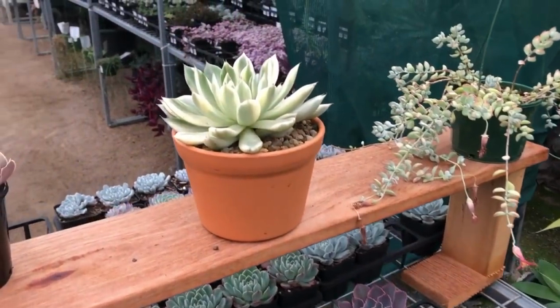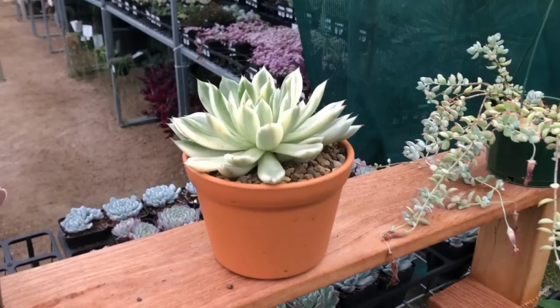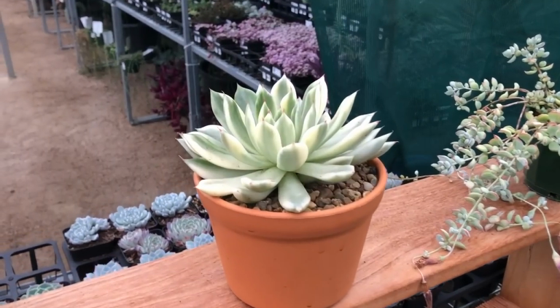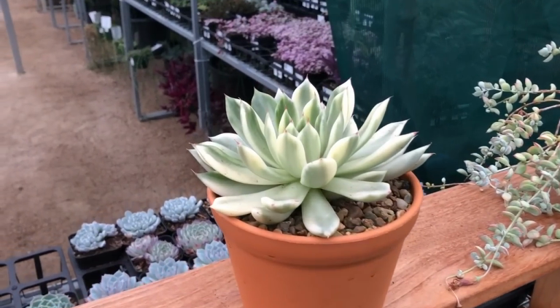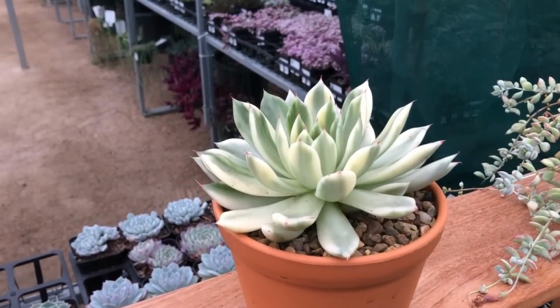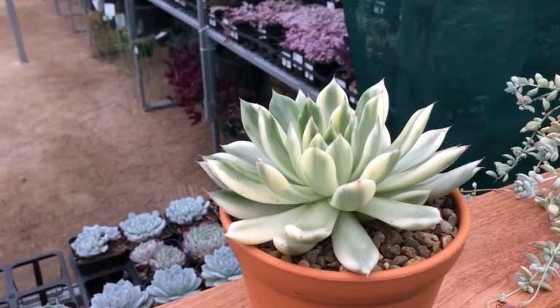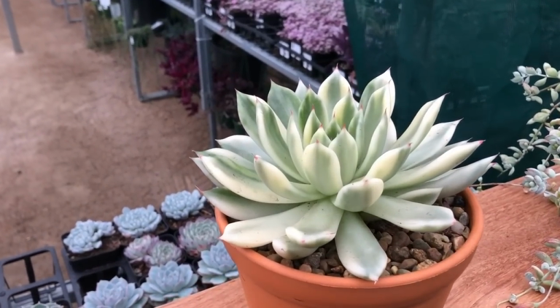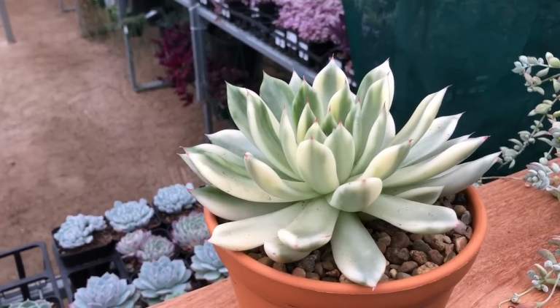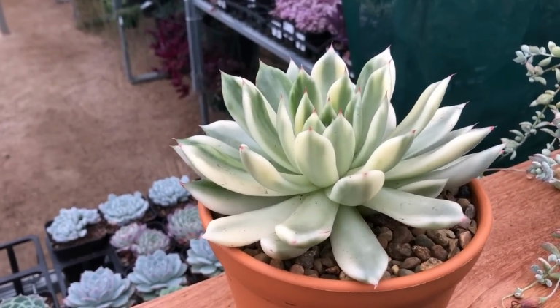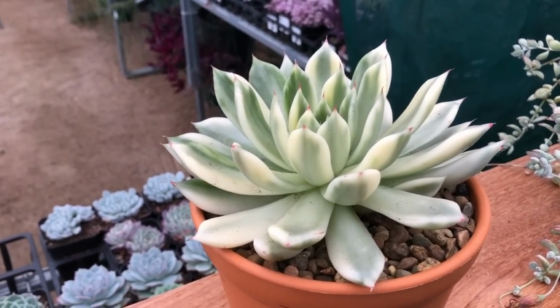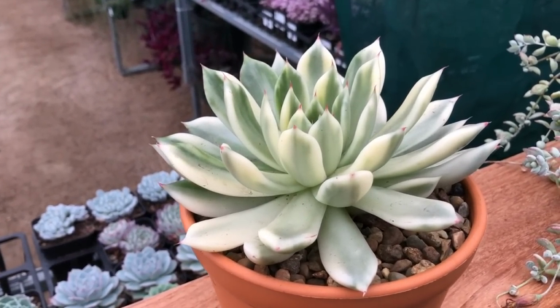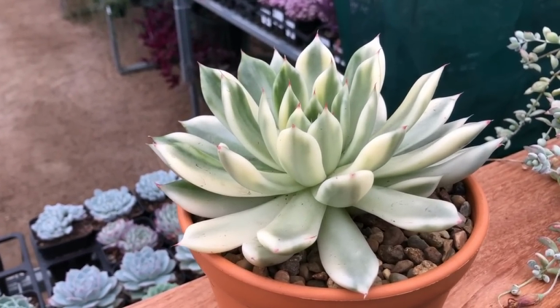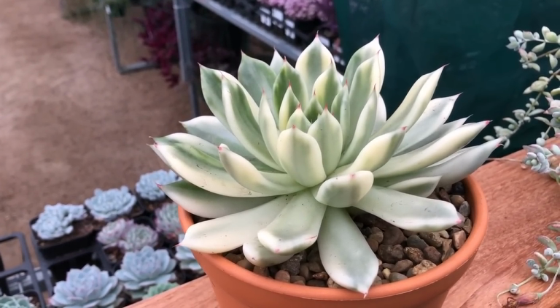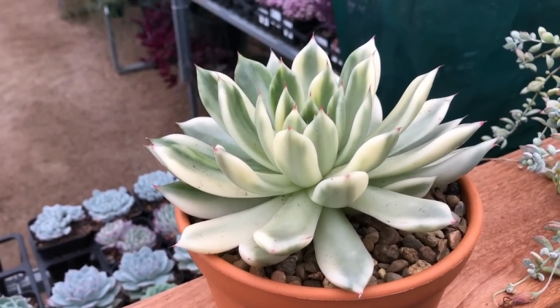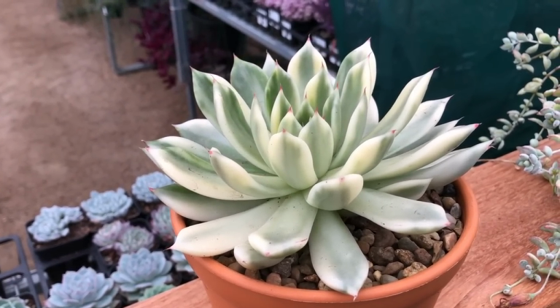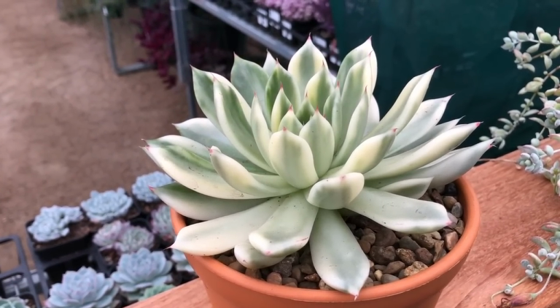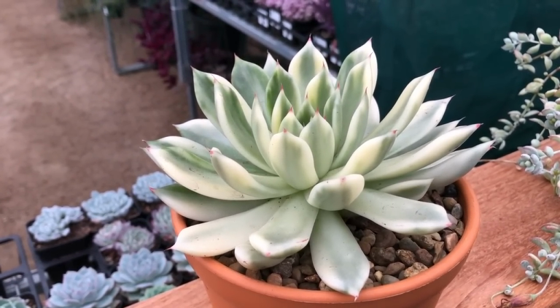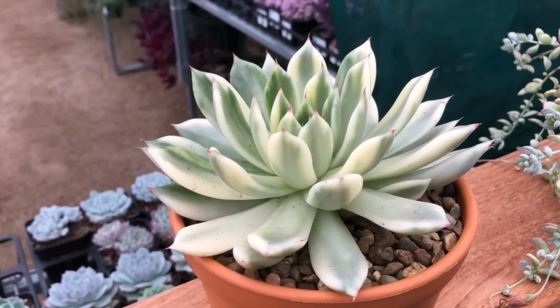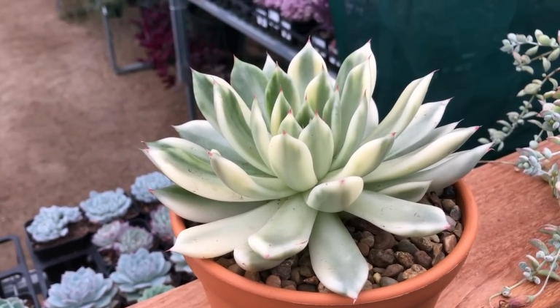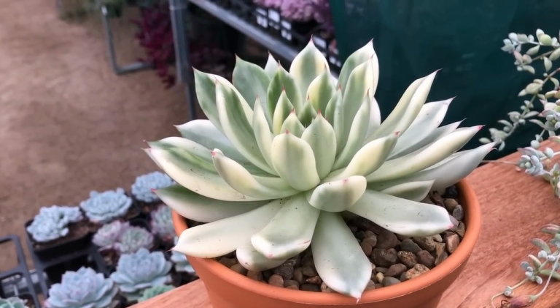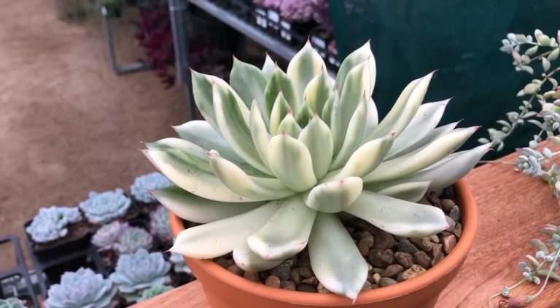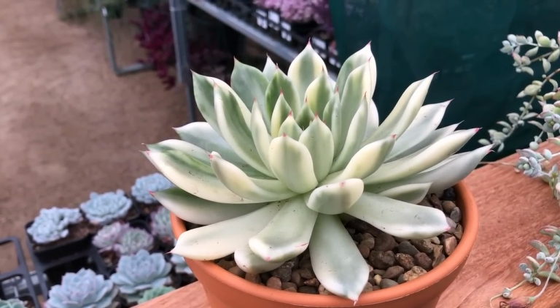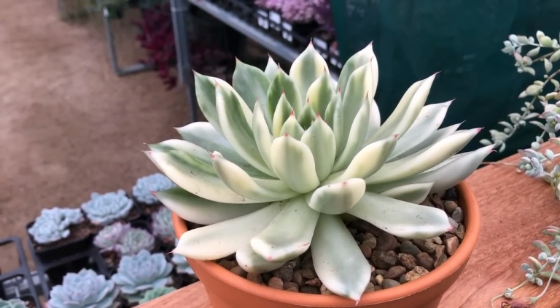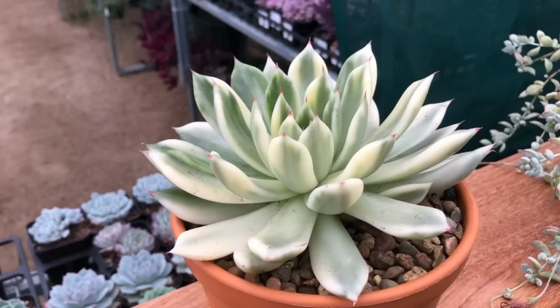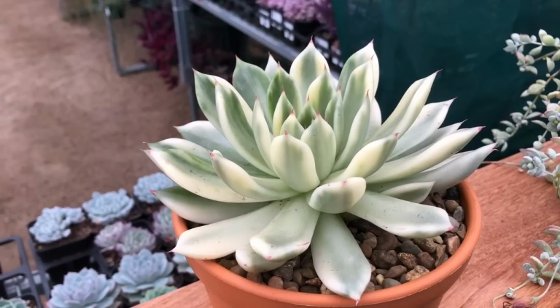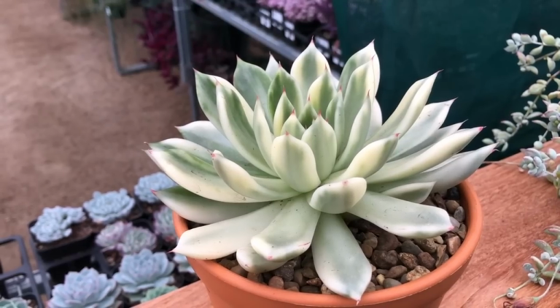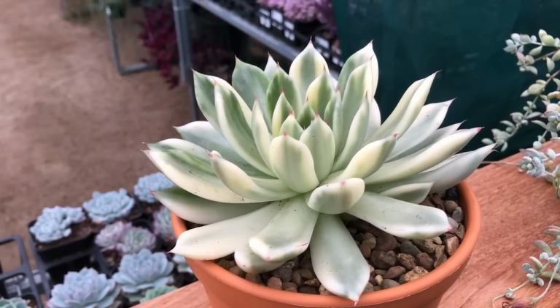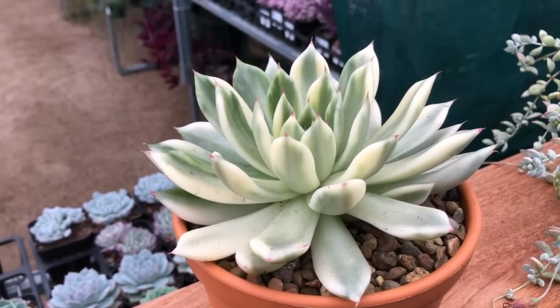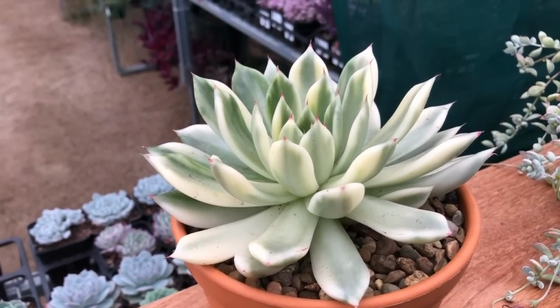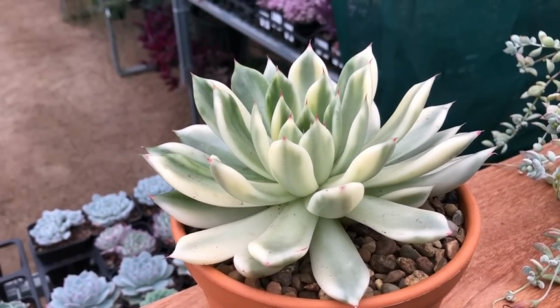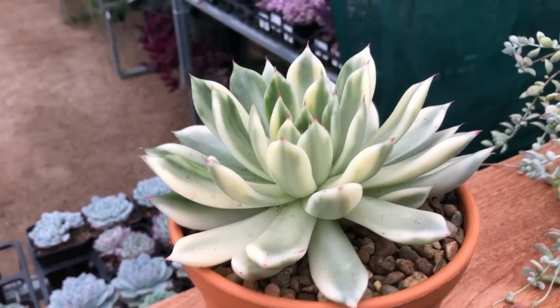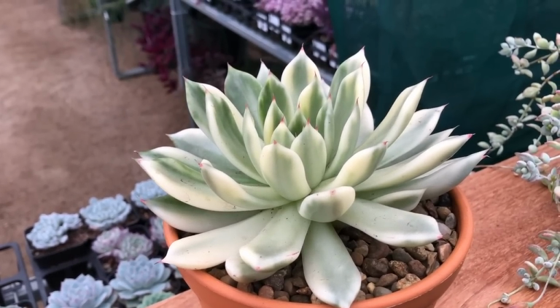This is a beautiful Agavoides red tip furigata. This is really rare — I've only ever produced a few plants of this one, and that's why it's so rare and sought after.